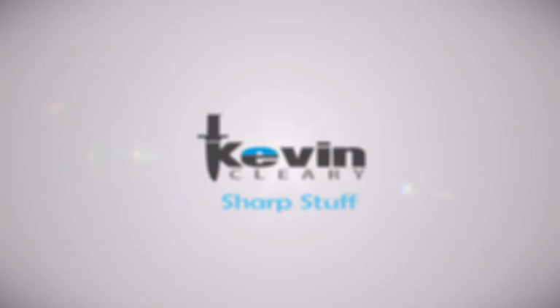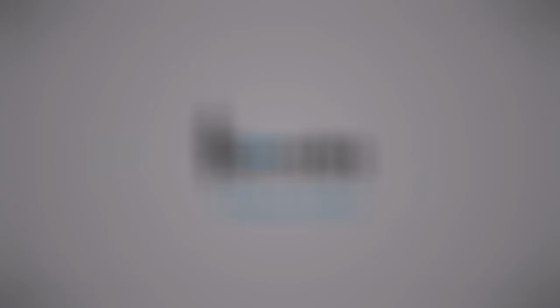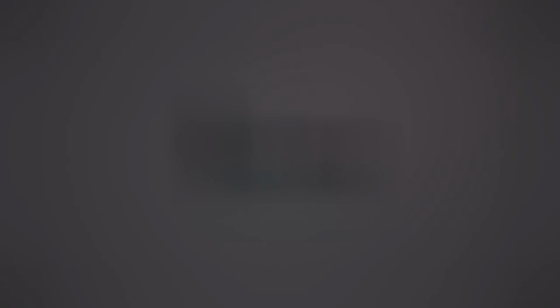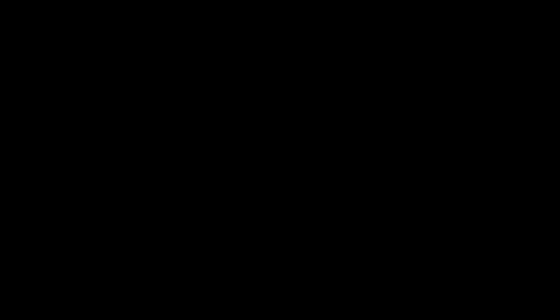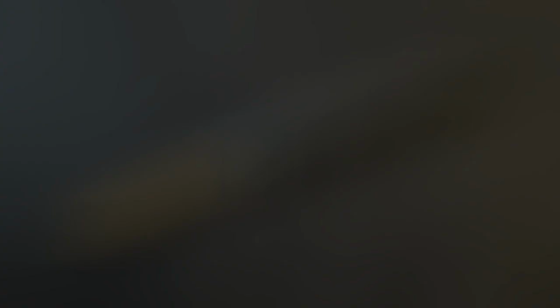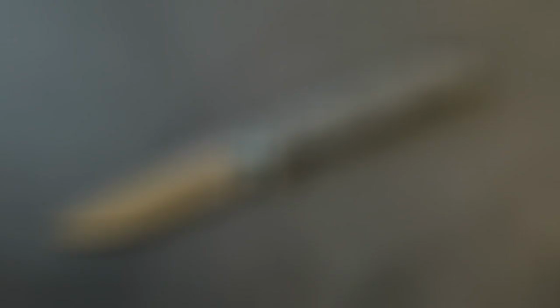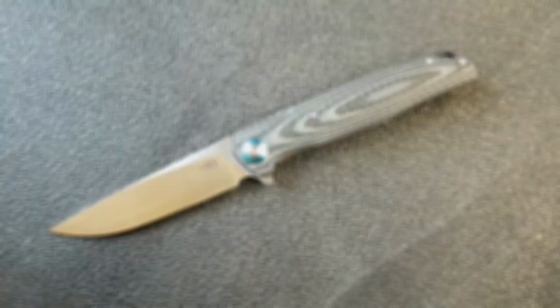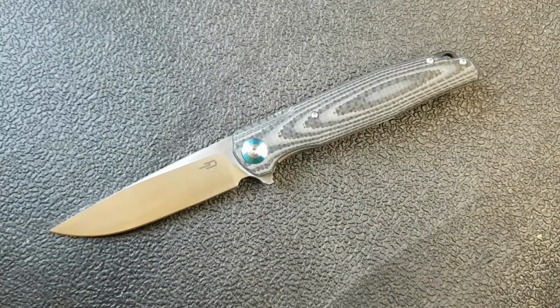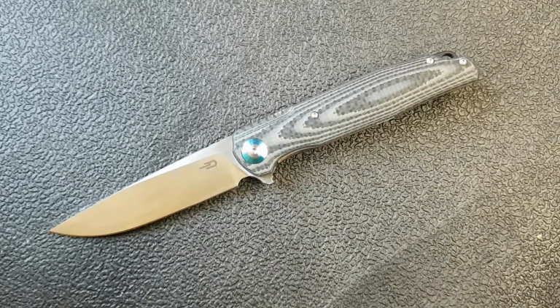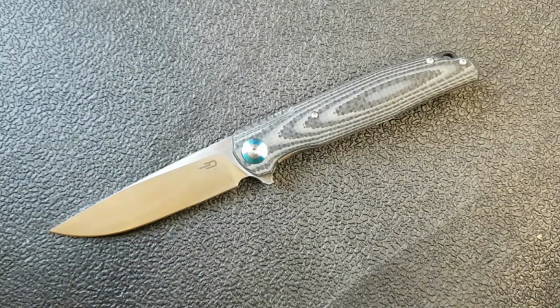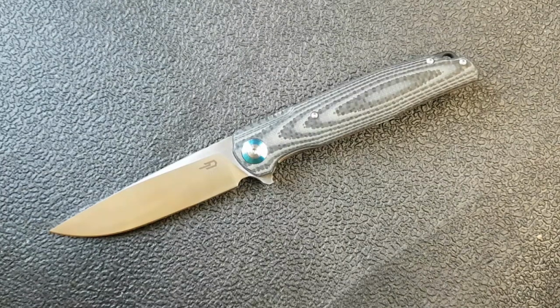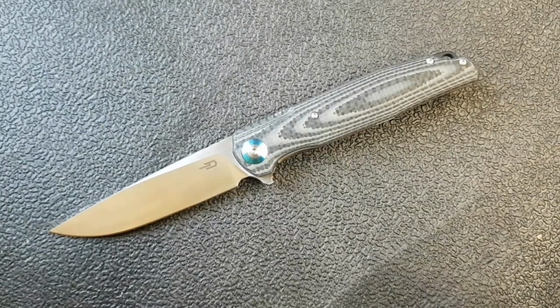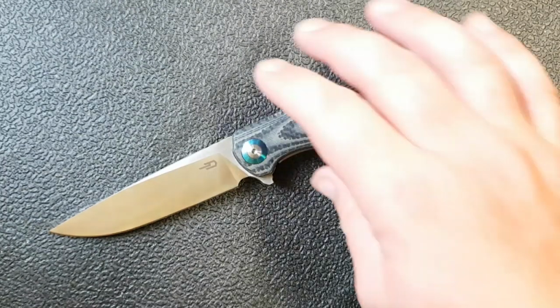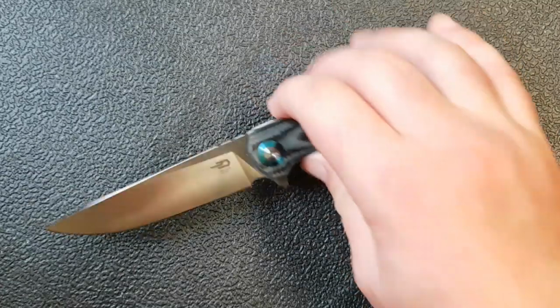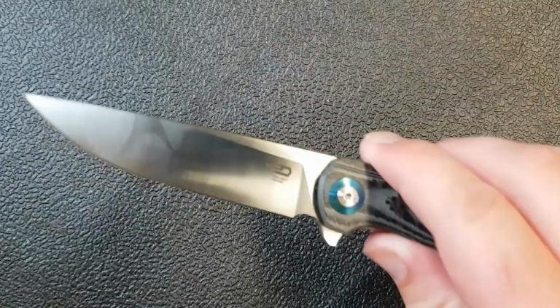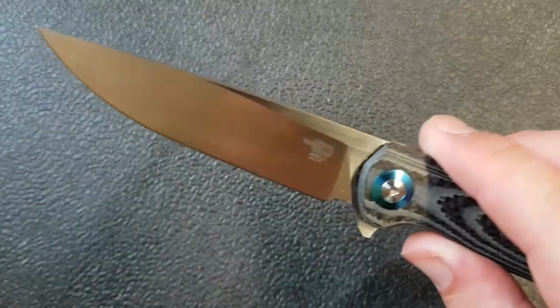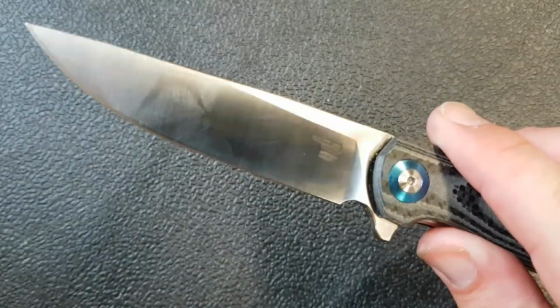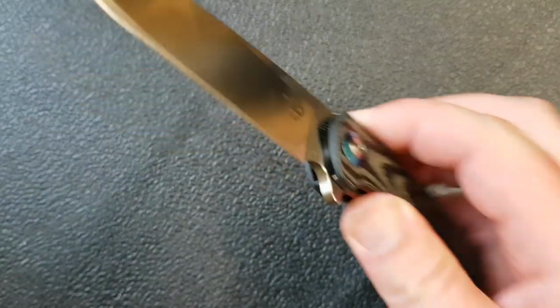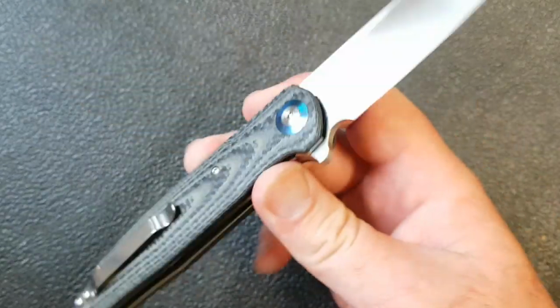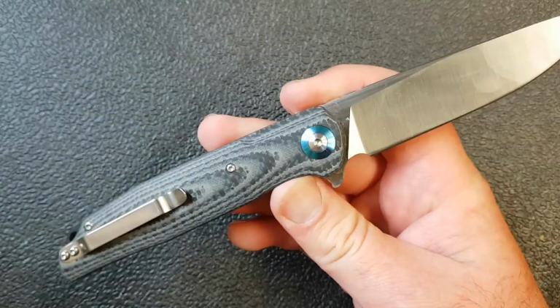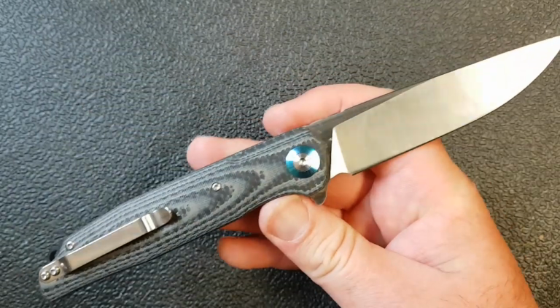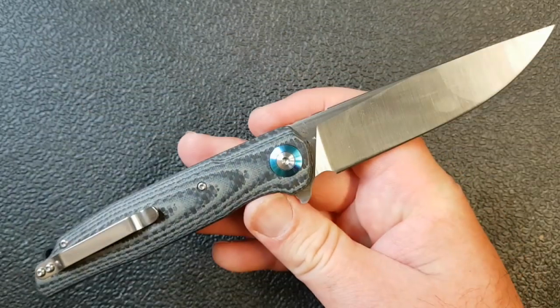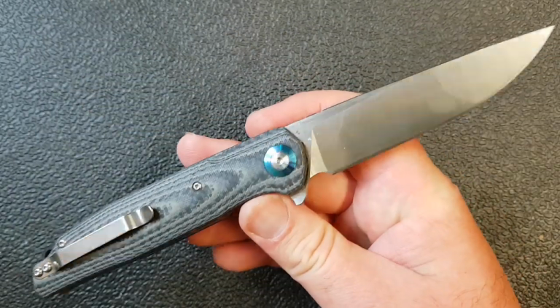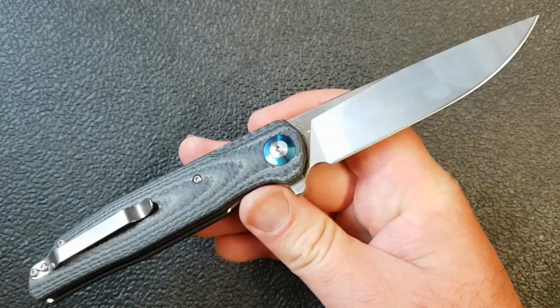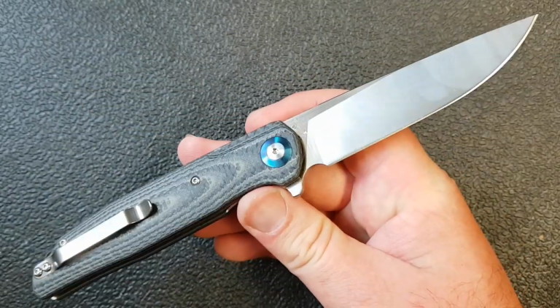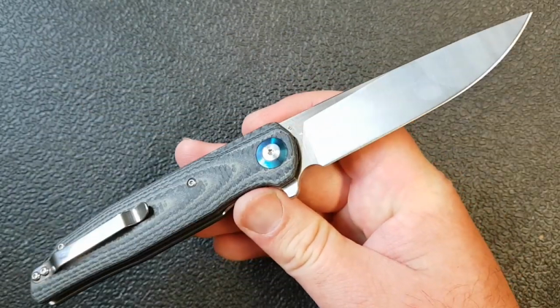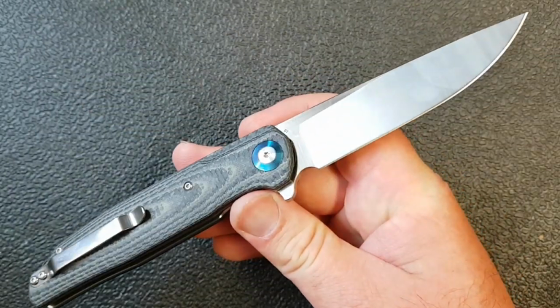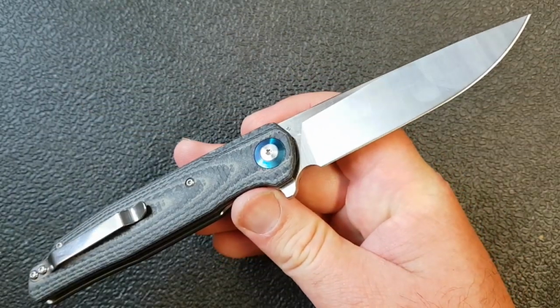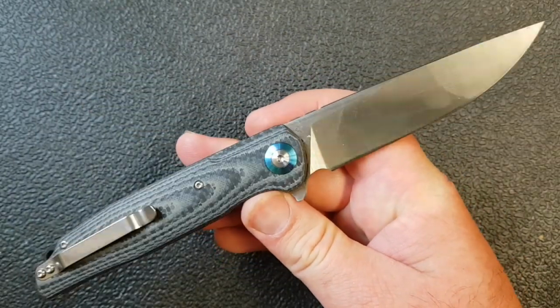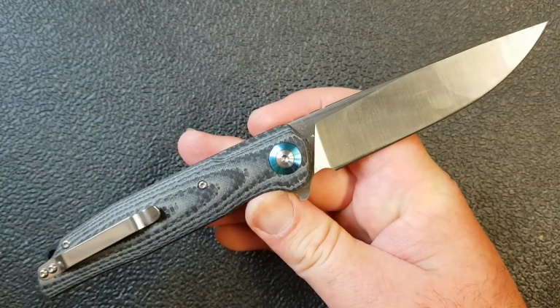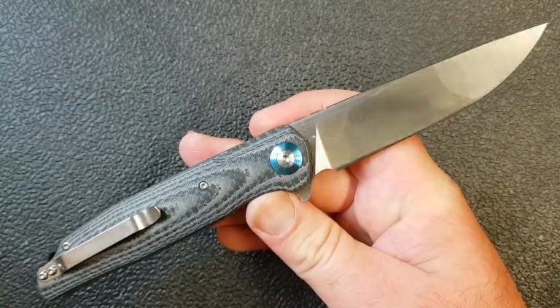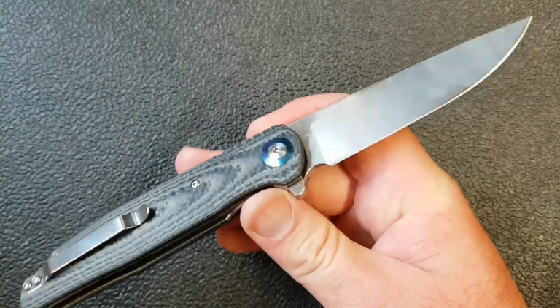Hey guys, how's it going? Kevin Cleary here with a knife video for you, and today we're taking a look at something really impressive. This is the Bestech Ascot.